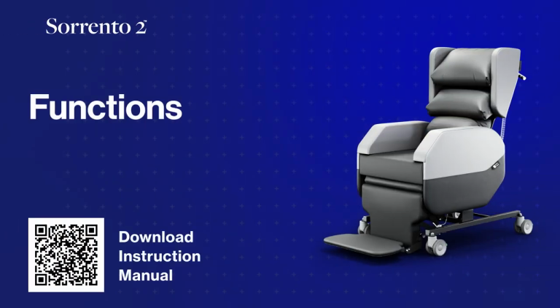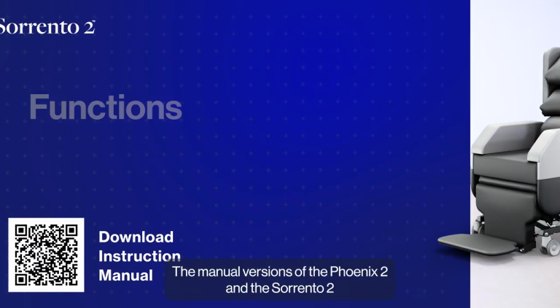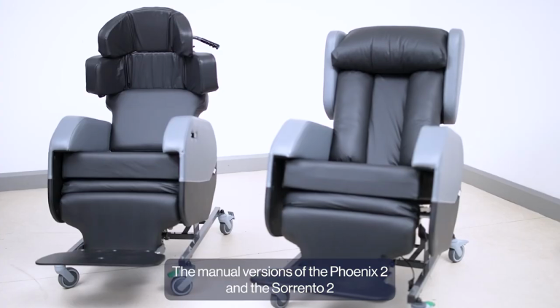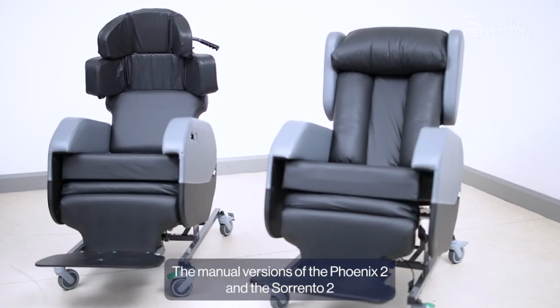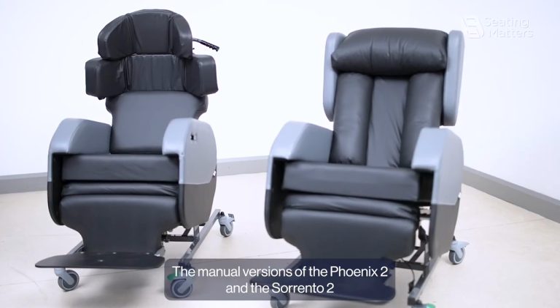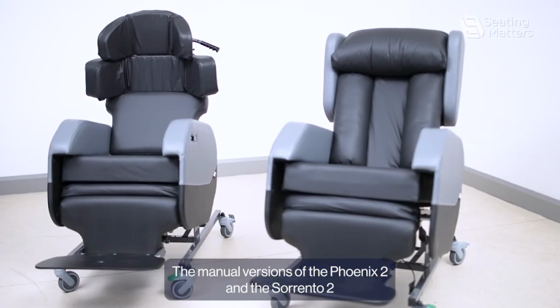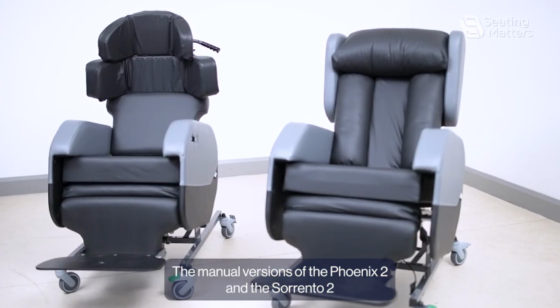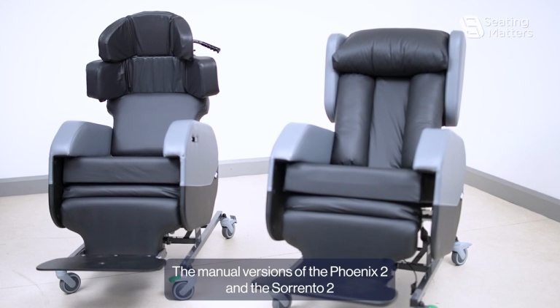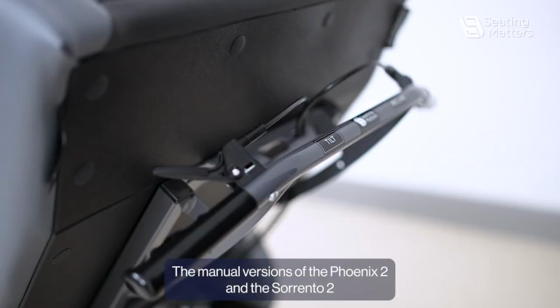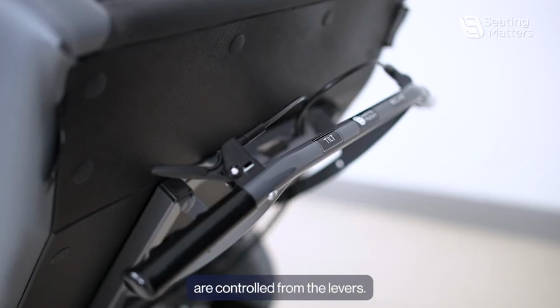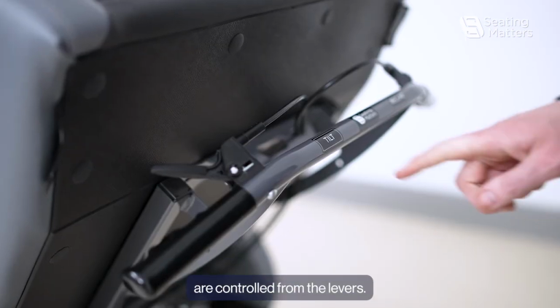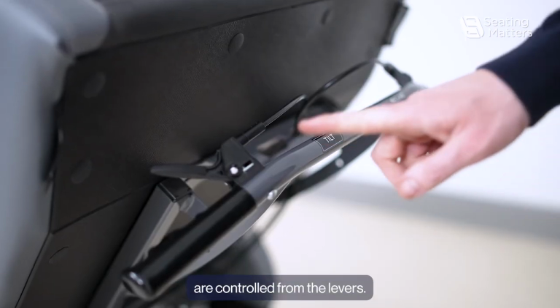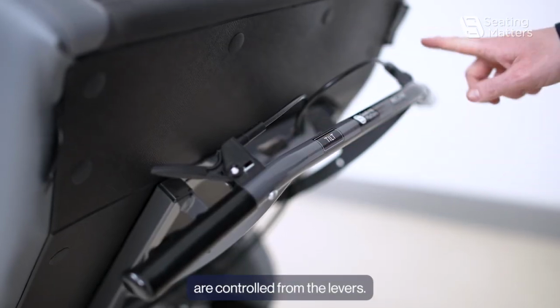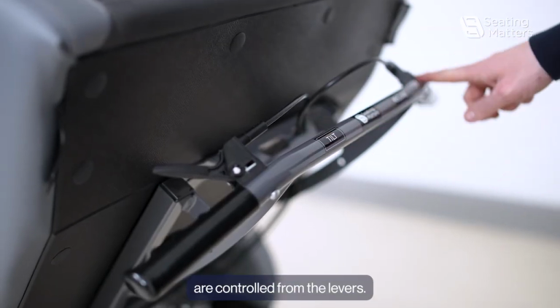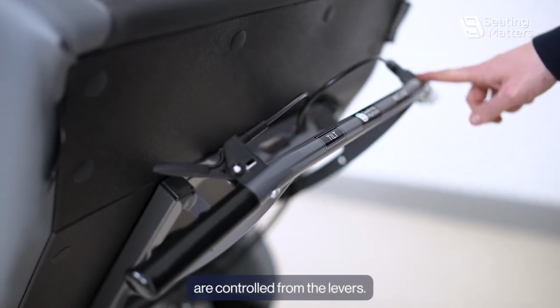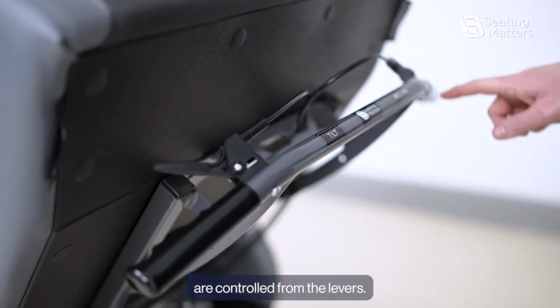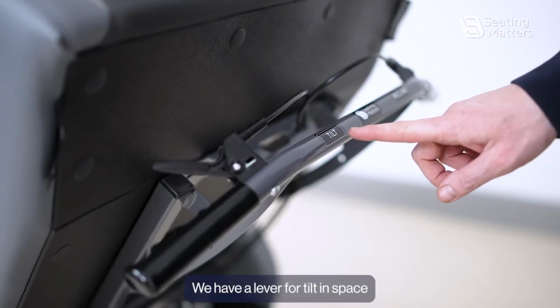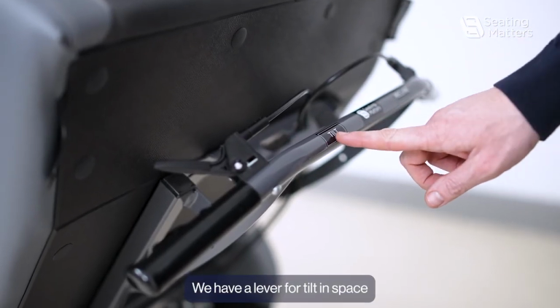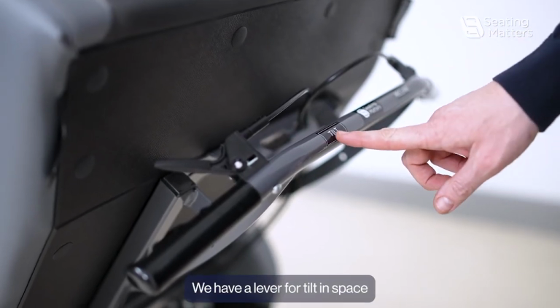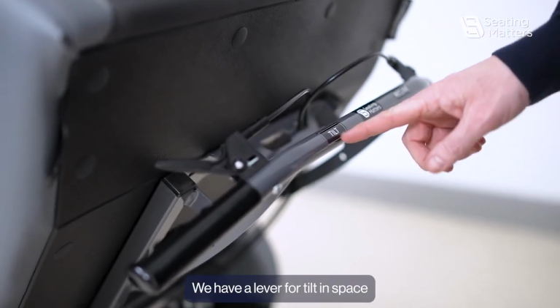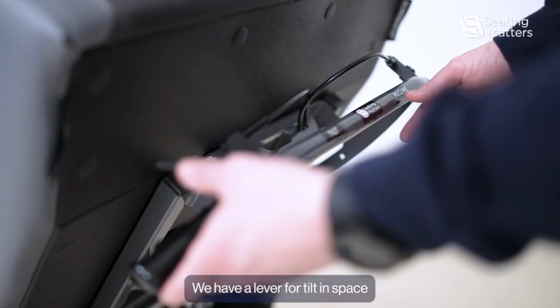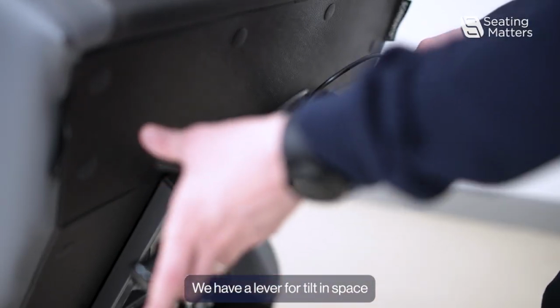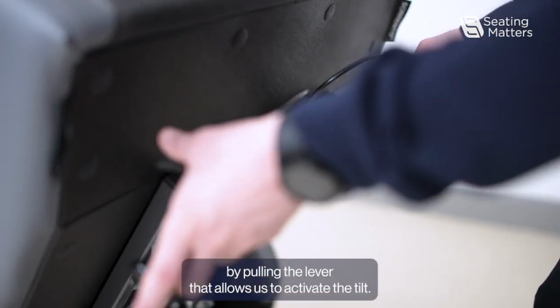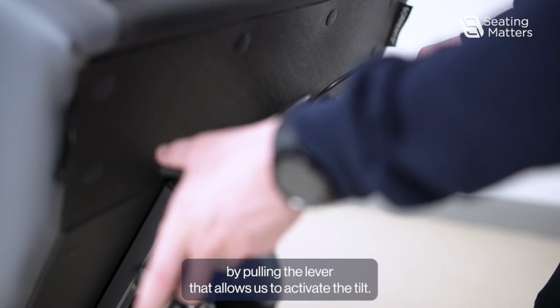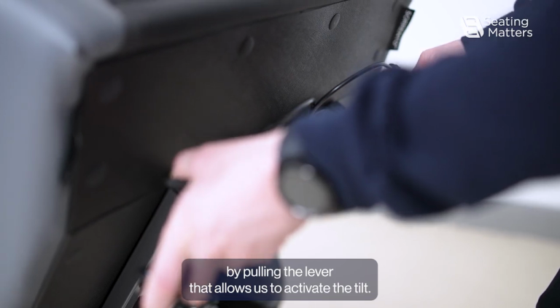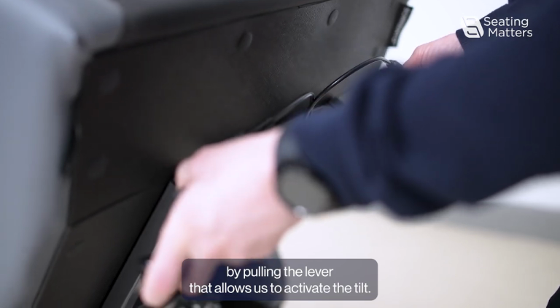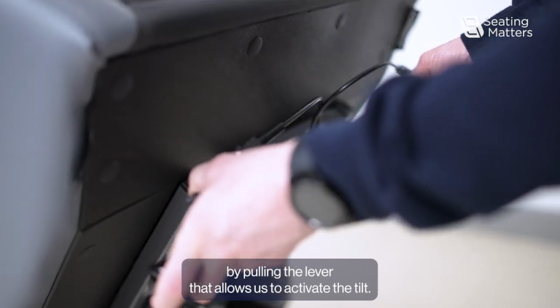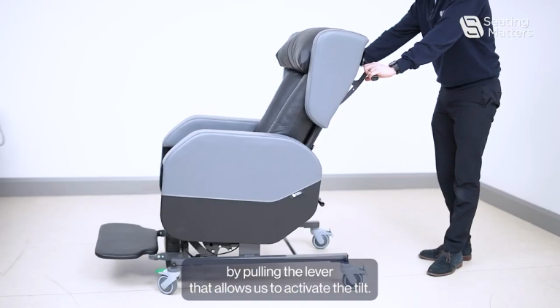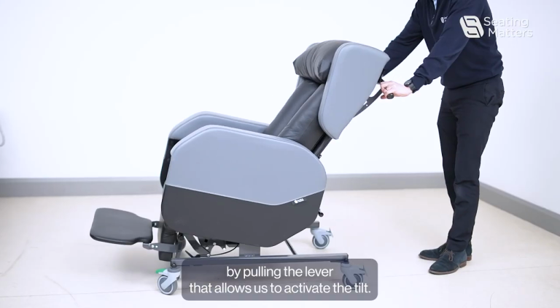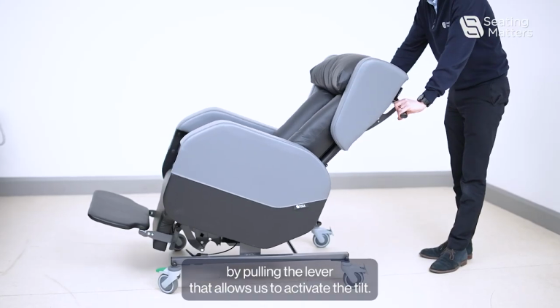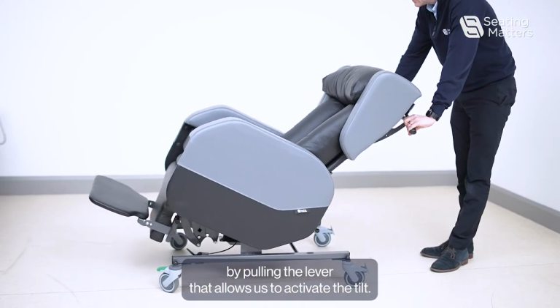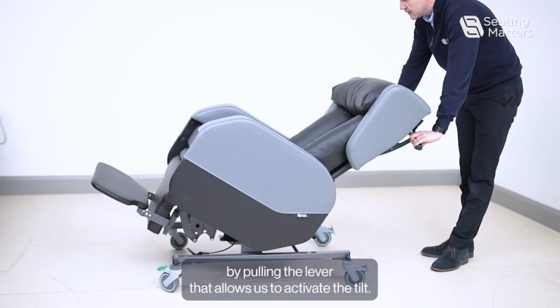The manual versions of the Fenix 2 and the Sorrento 2 are controlled from the levers. We have a lever for tilting space. By pulling the lever it allows us to activate the tilt.